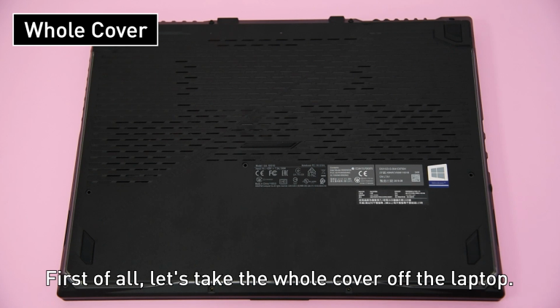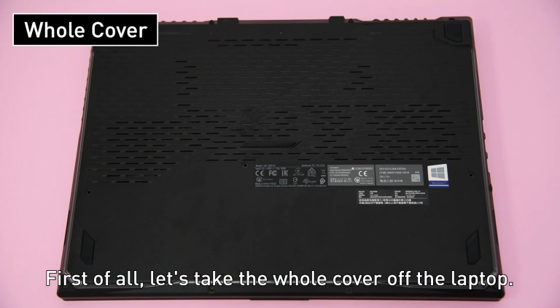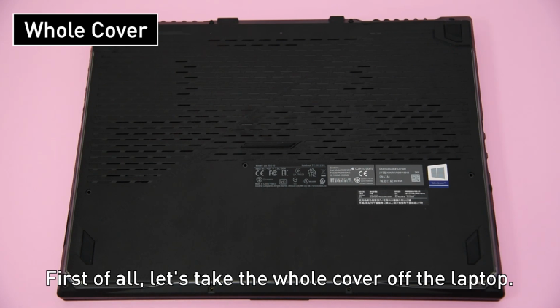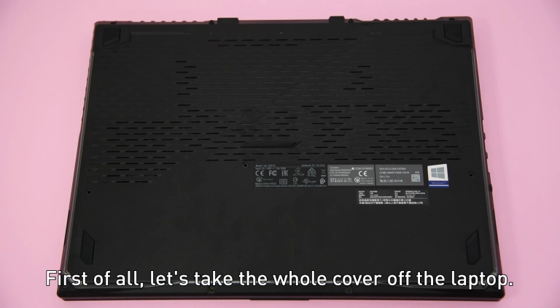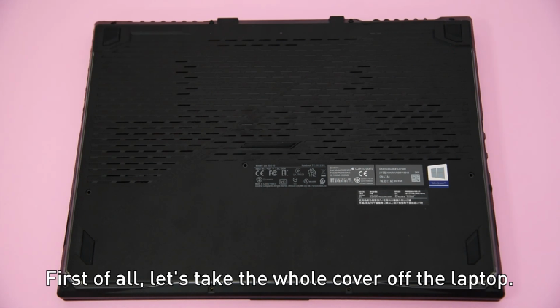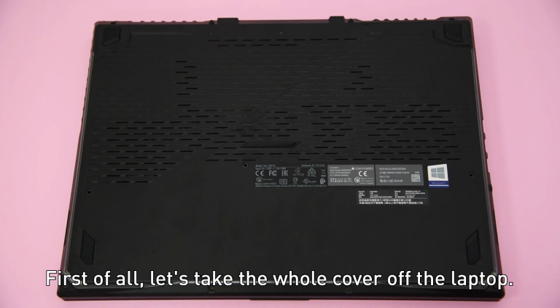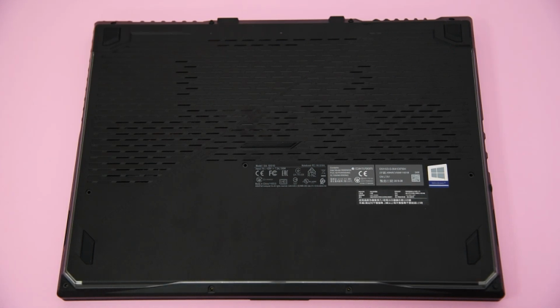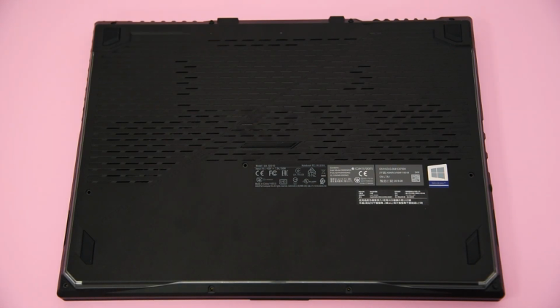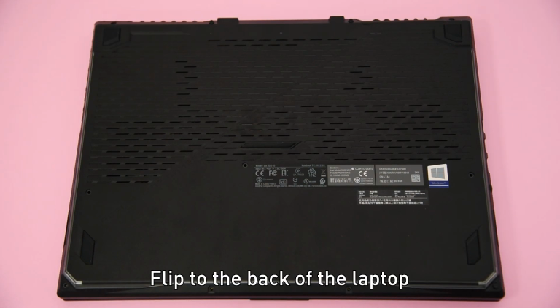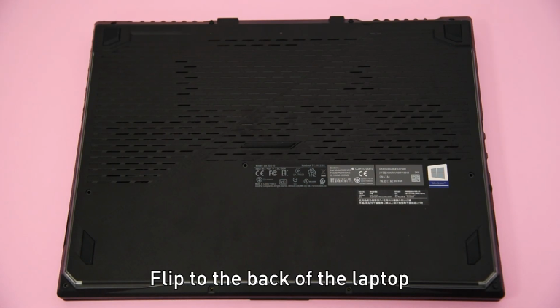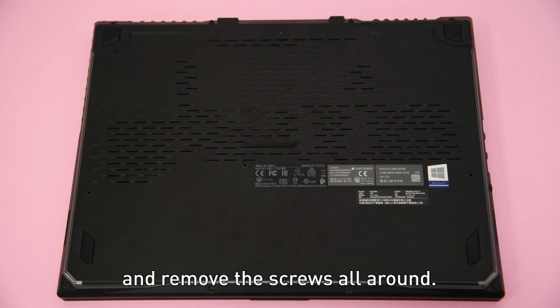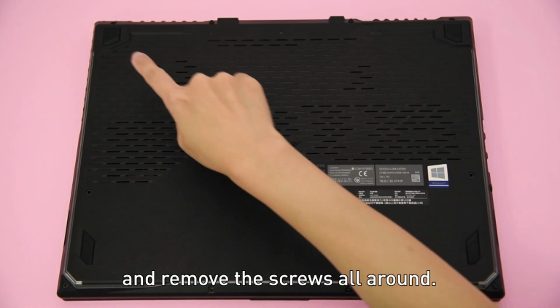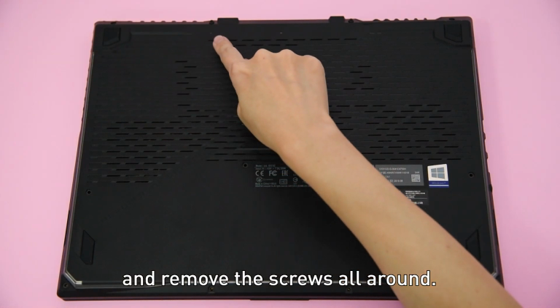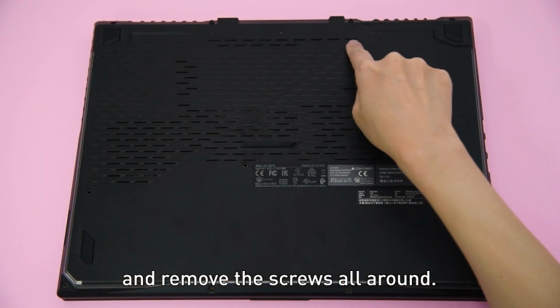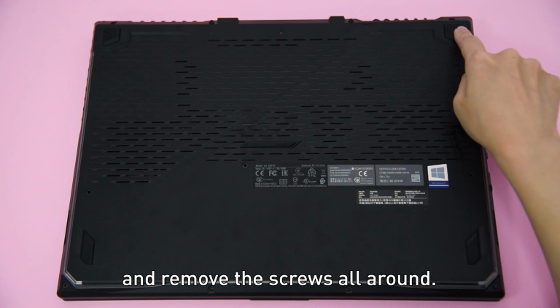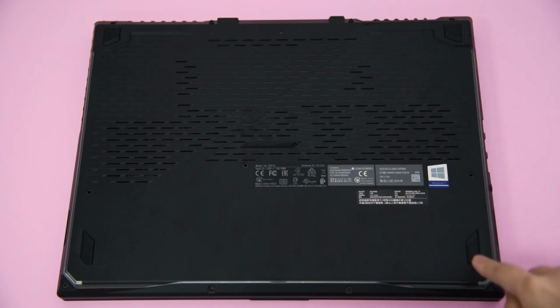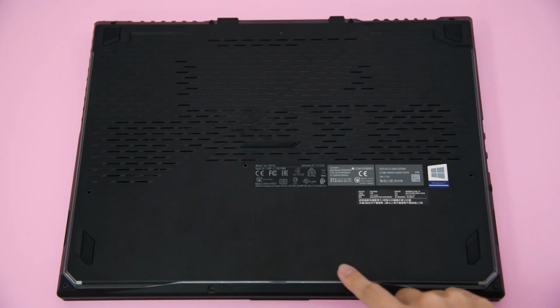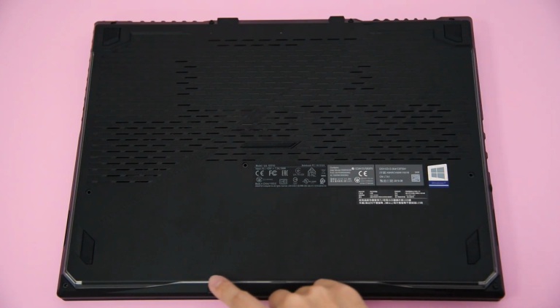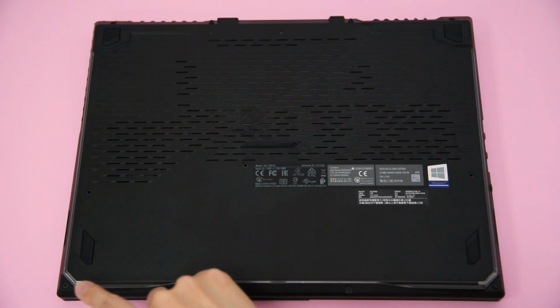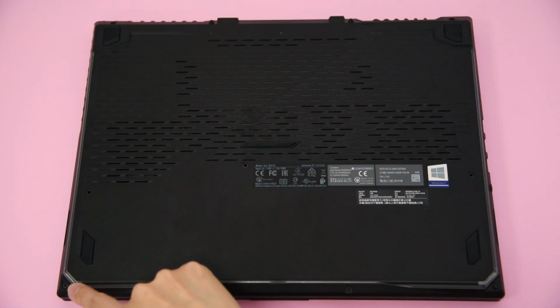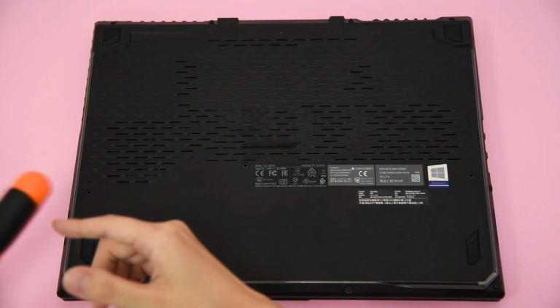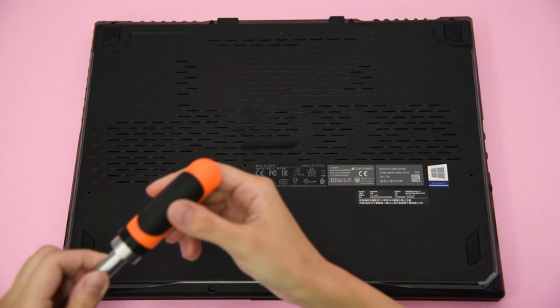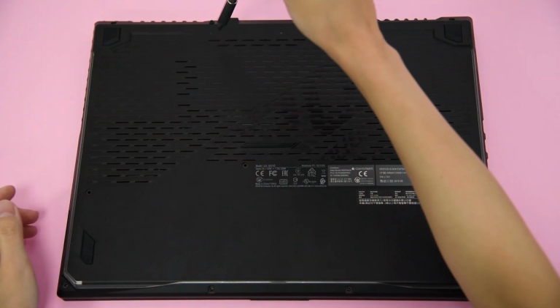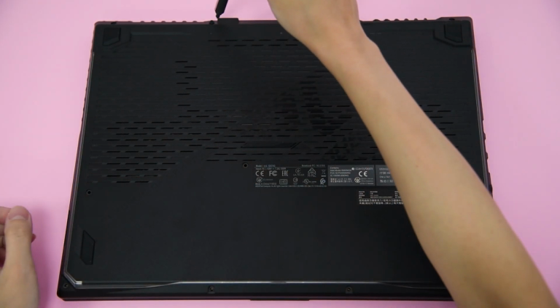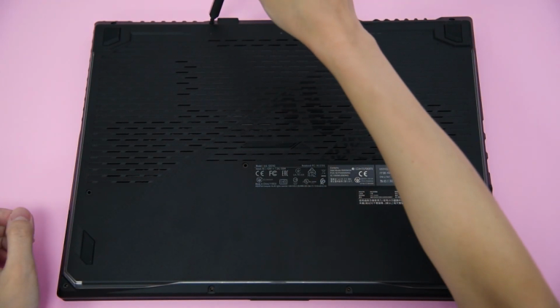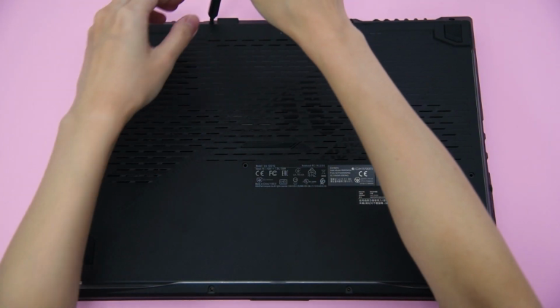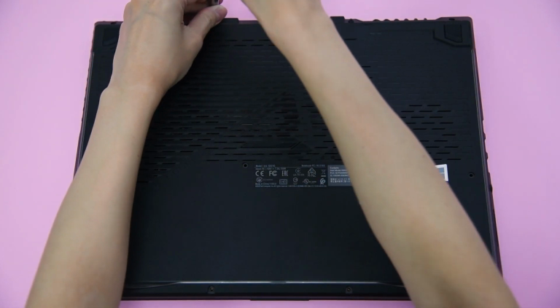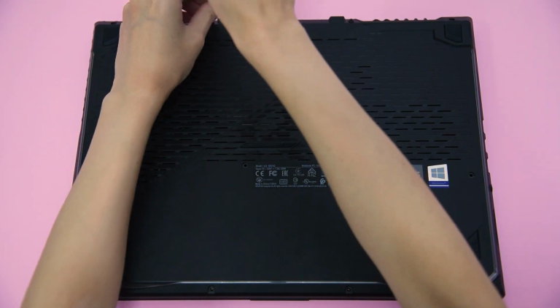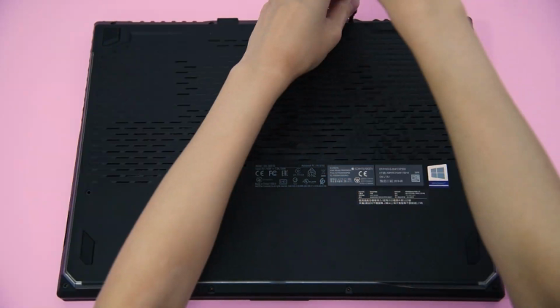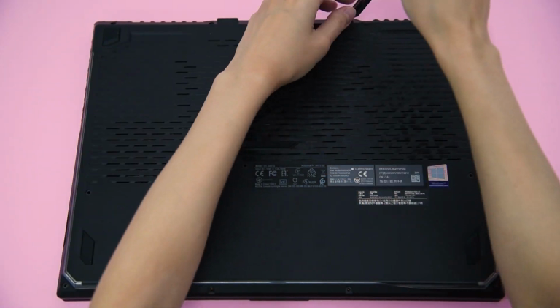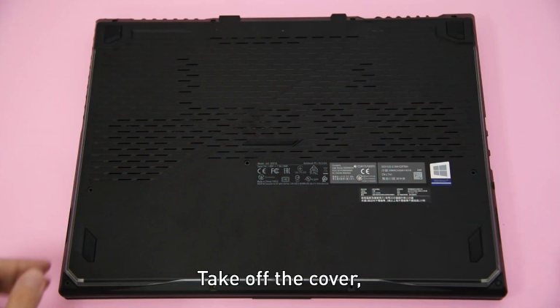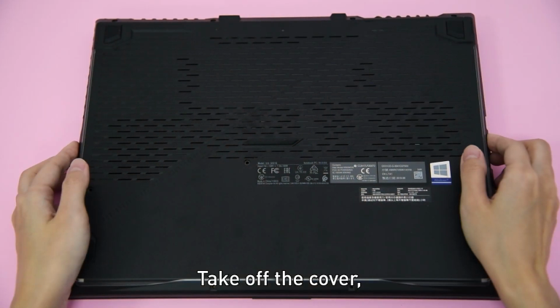First of all, let's take the whole cover off the laptop. Flip to the back of the laptop and remove the screws all around. Take off the cover.